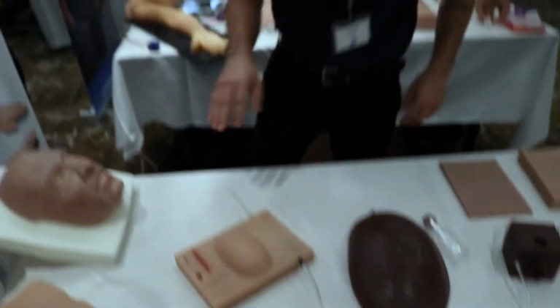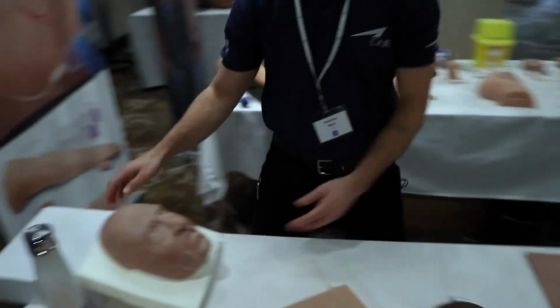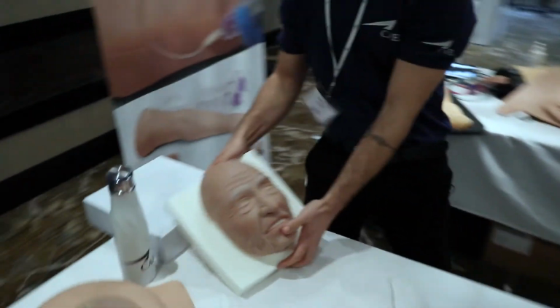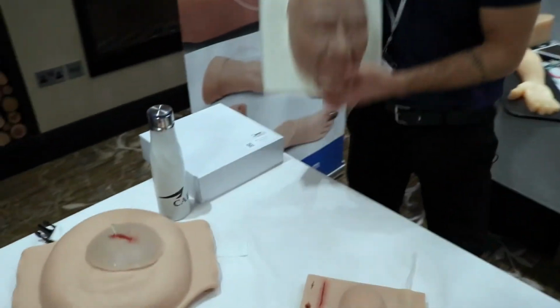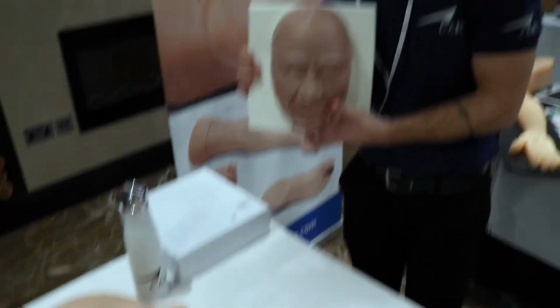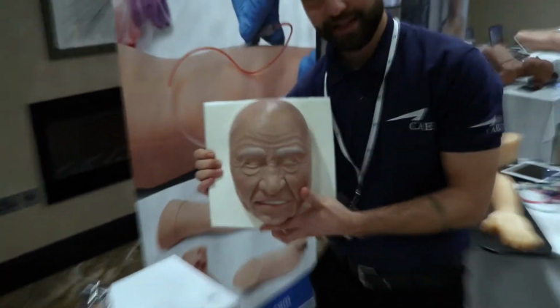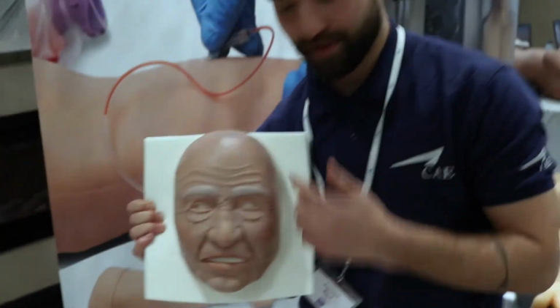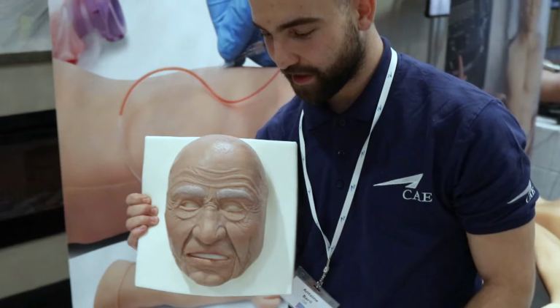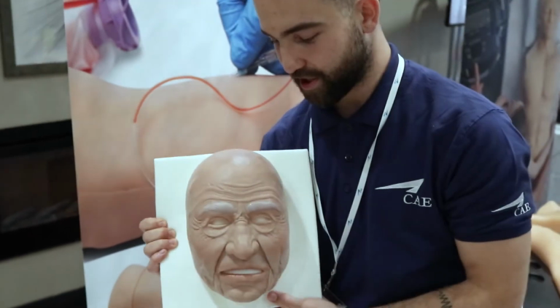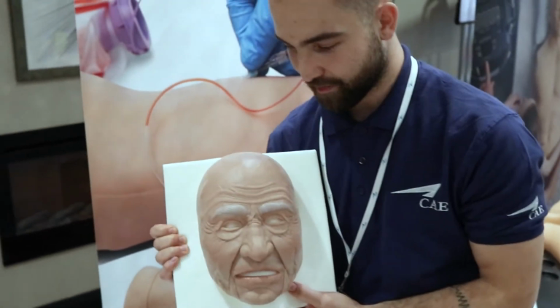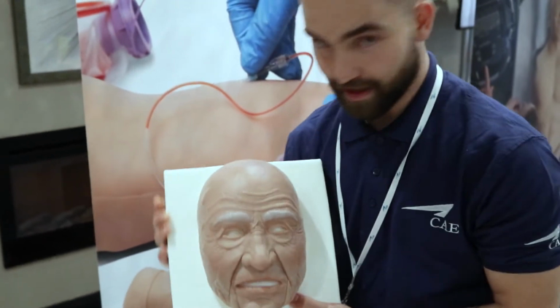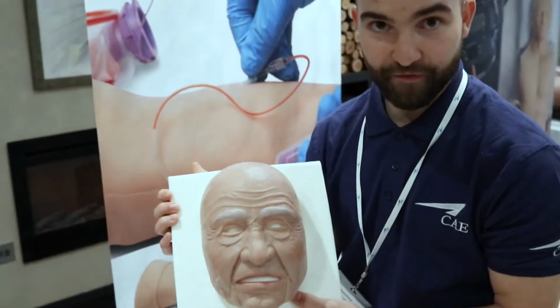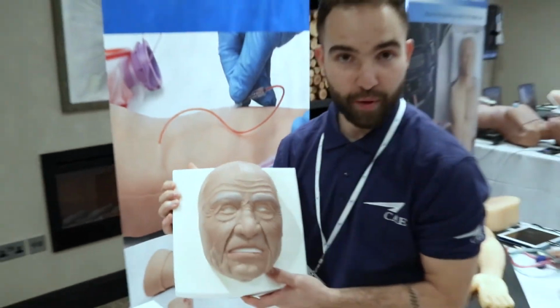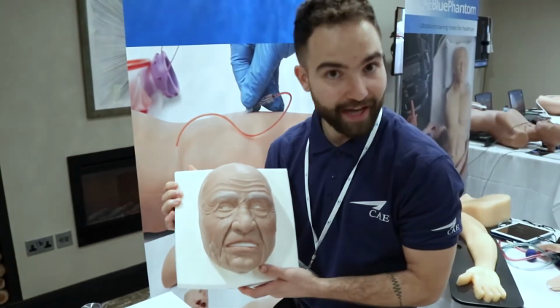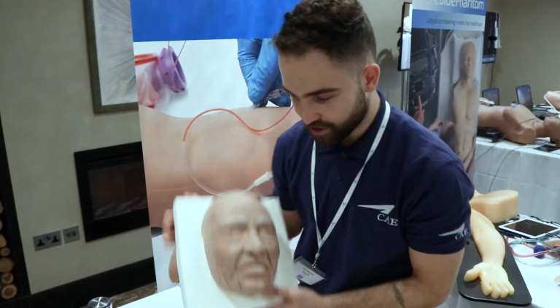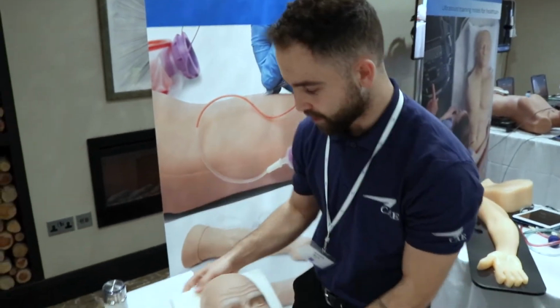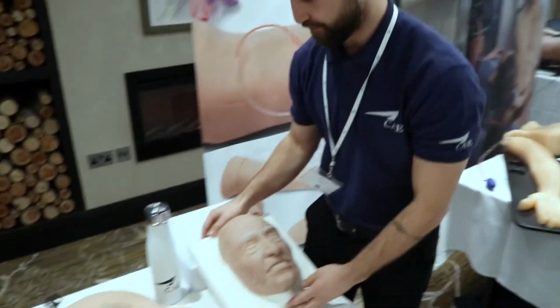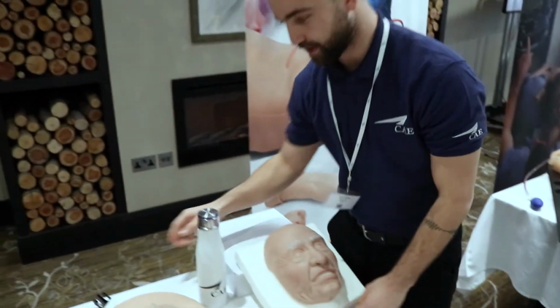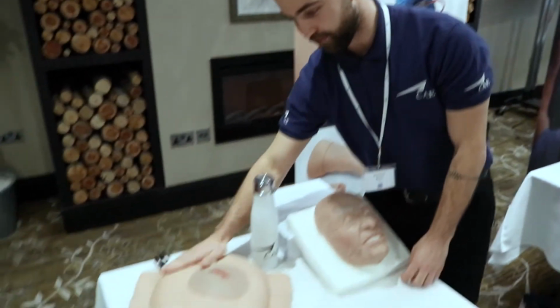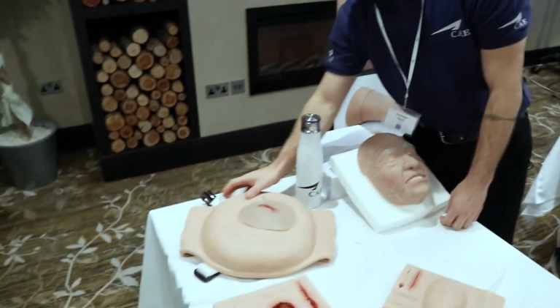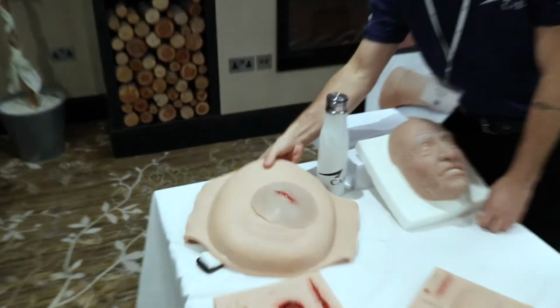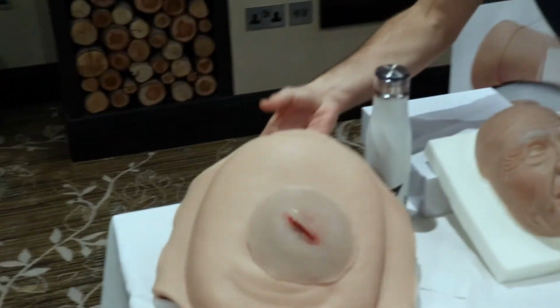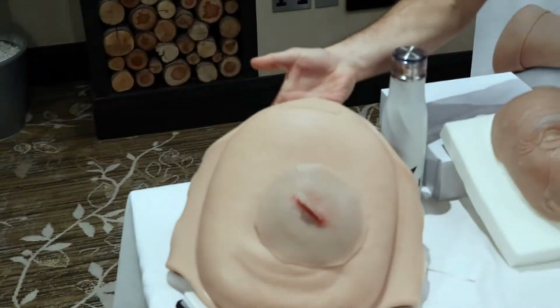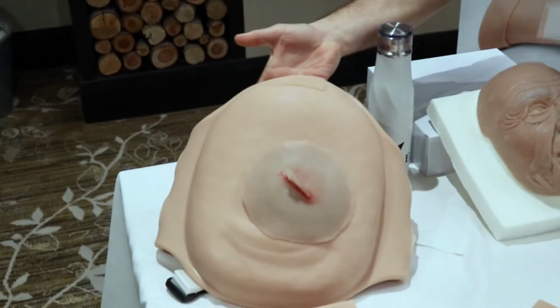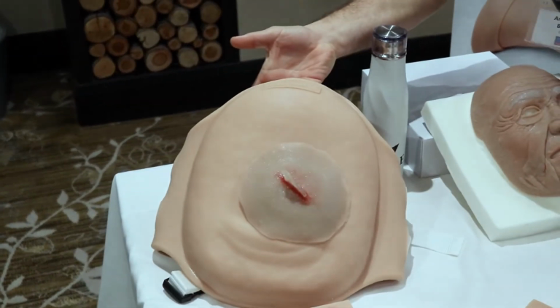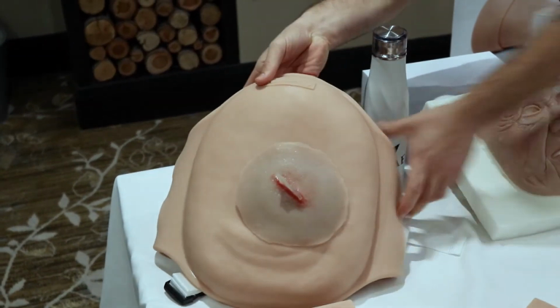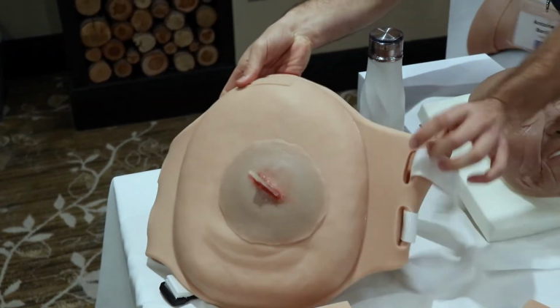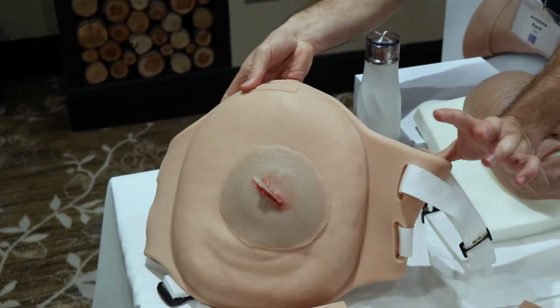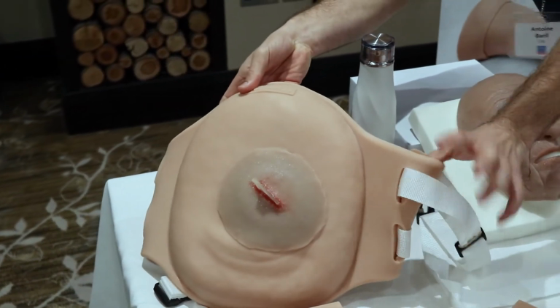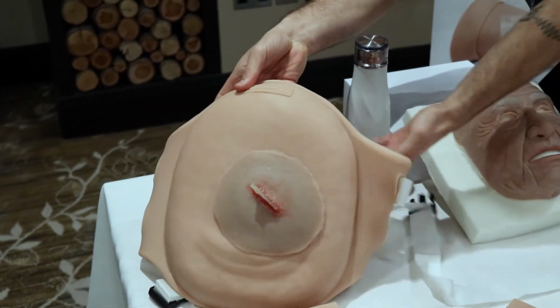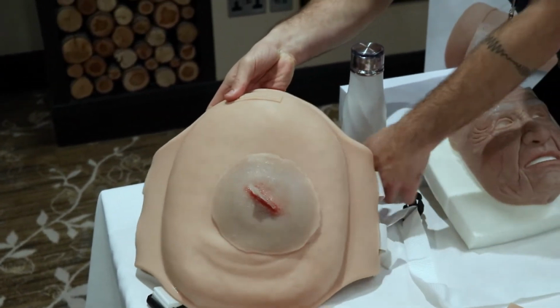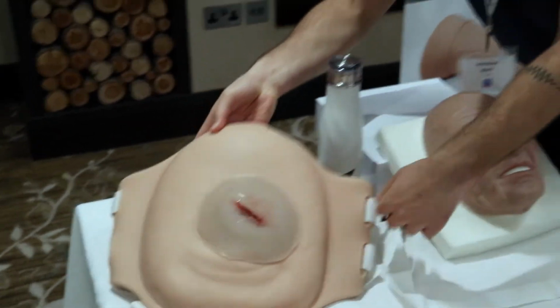Finally, we've got a beautiful mask here — this is Jerry, our geriatric mask that can fit perfectly on Iris and Juno. And we have this postpartum belly that you can wear on a mannequin or a standardized patient.